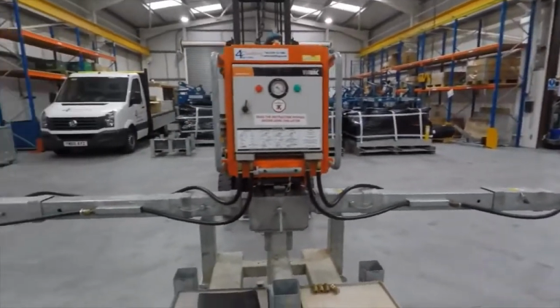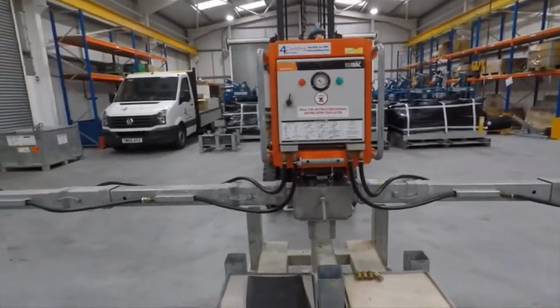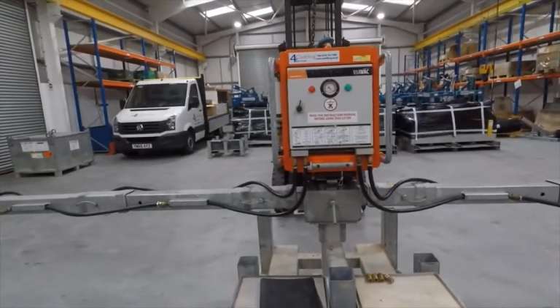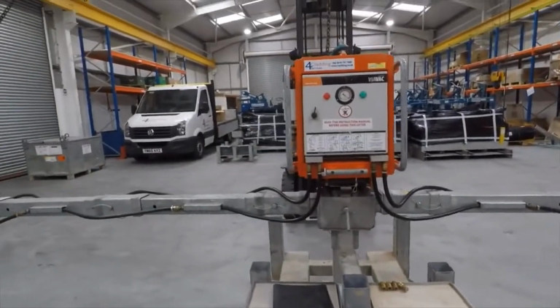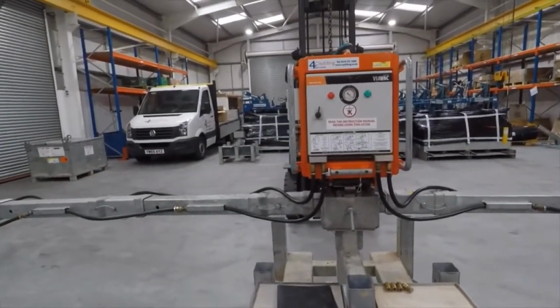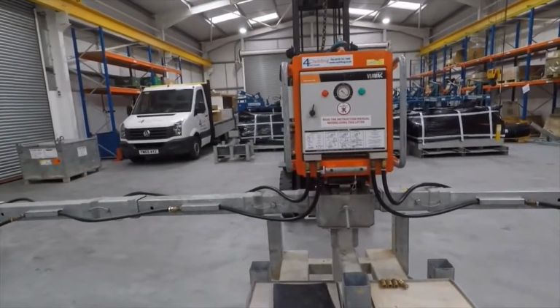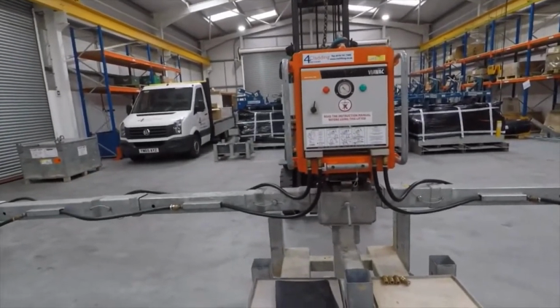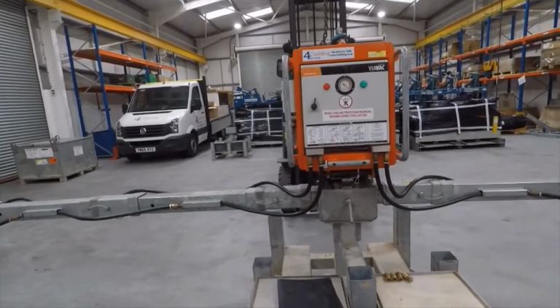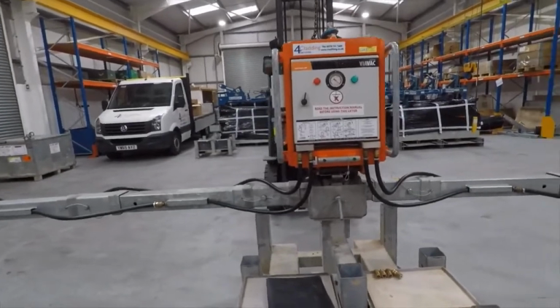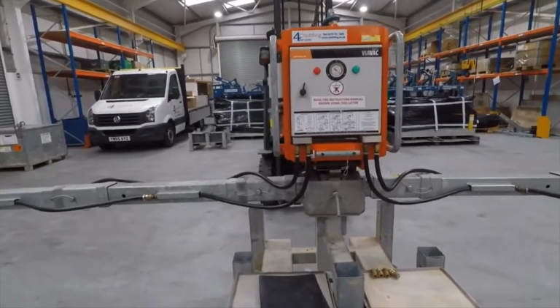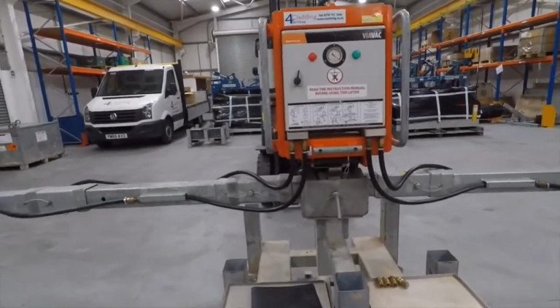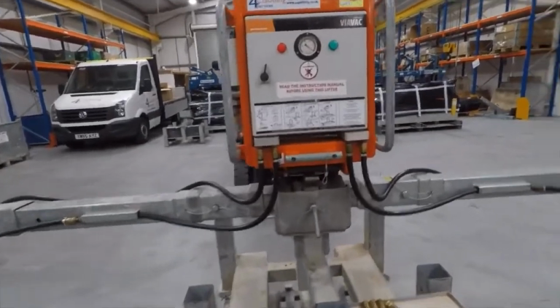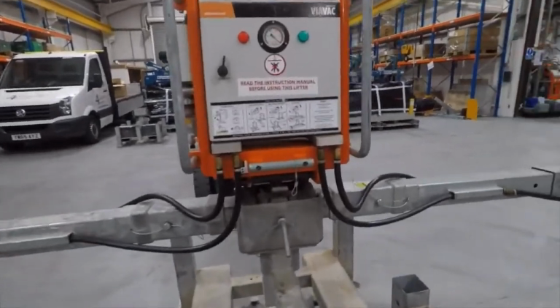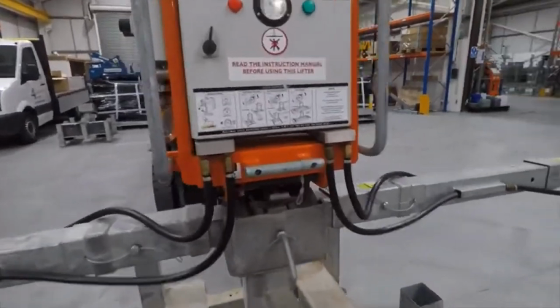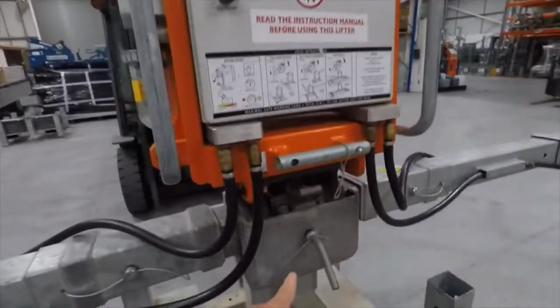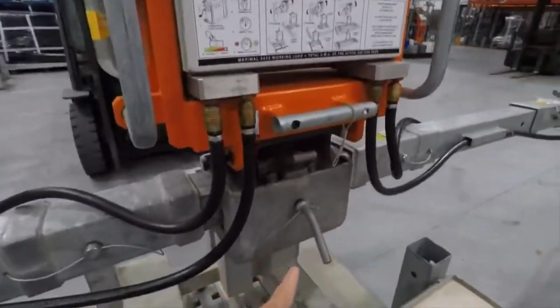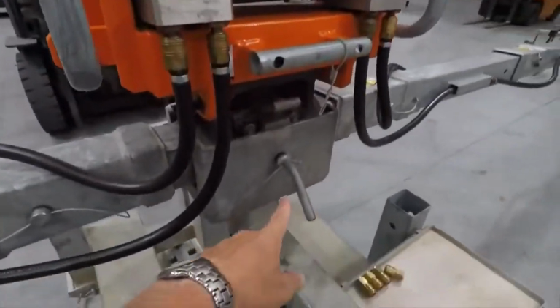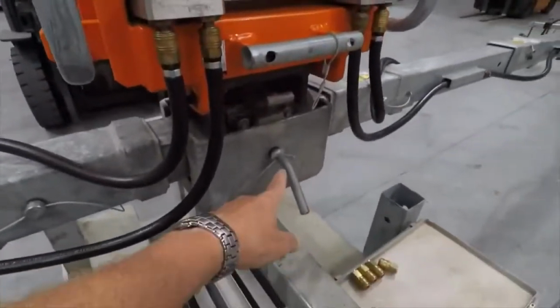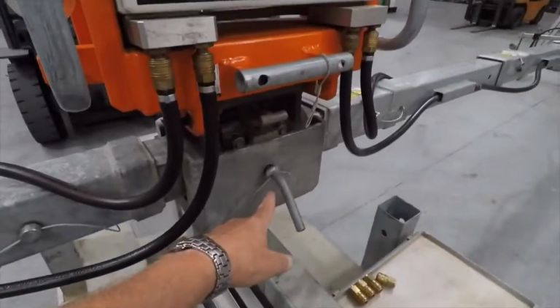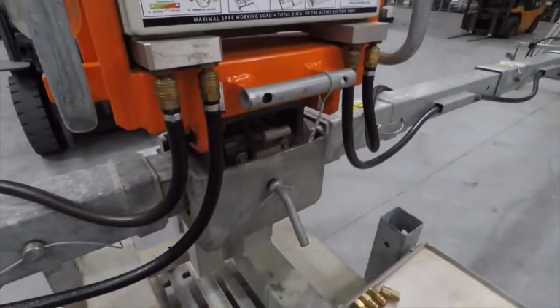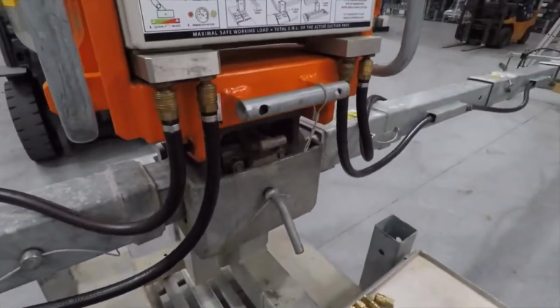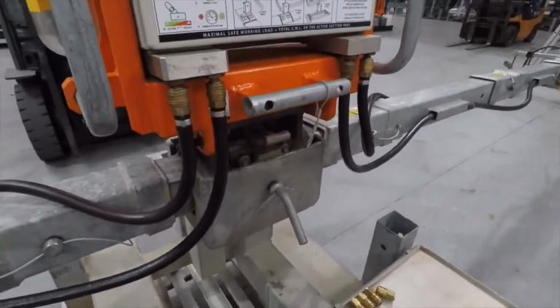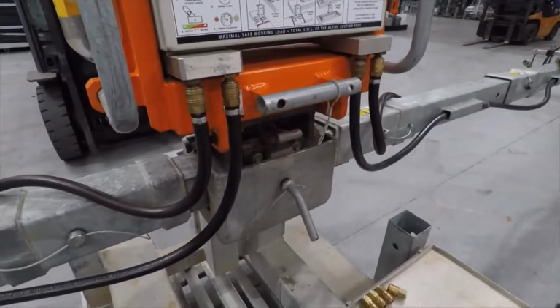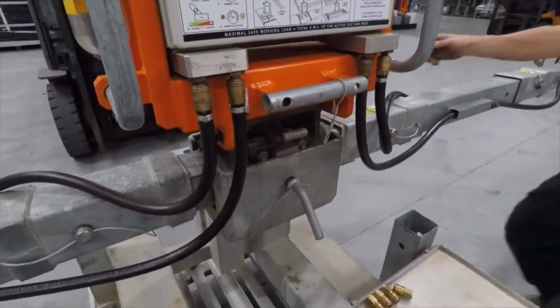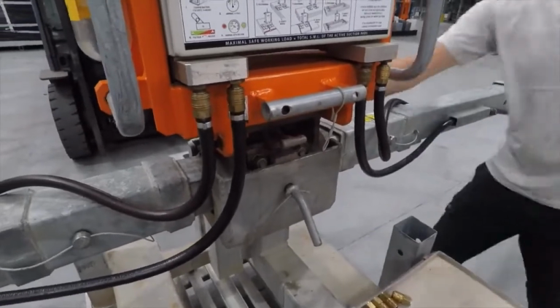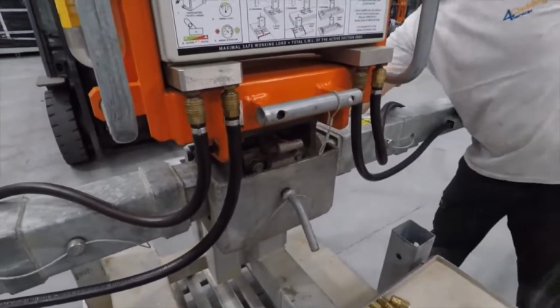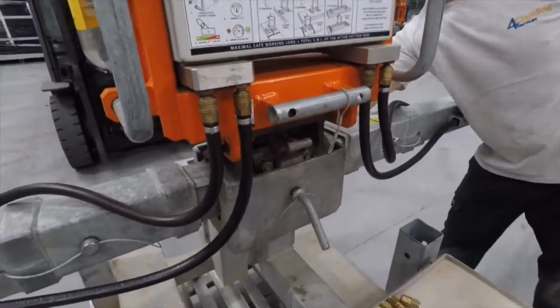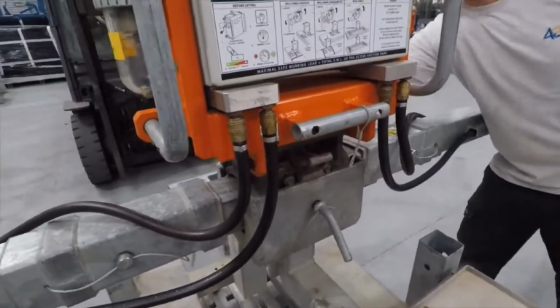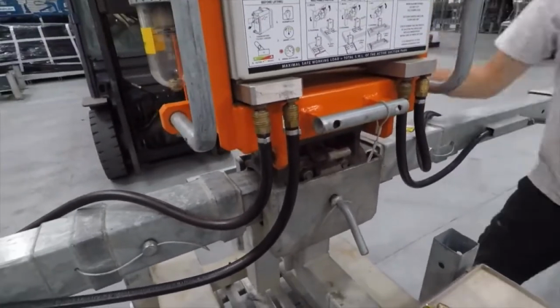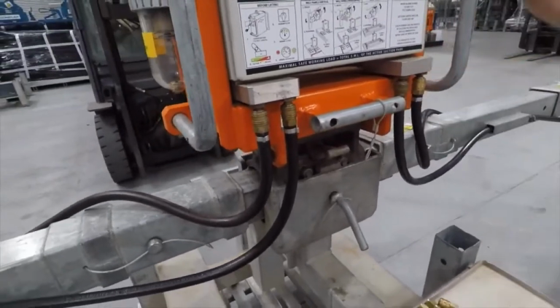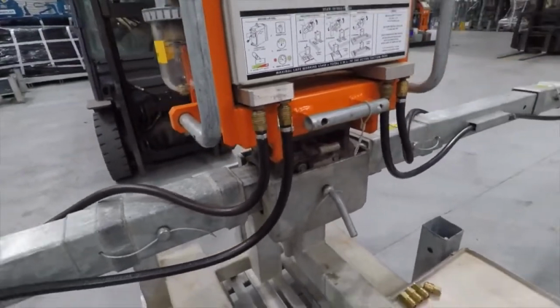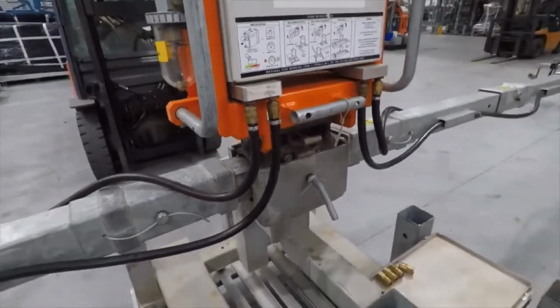We're ready to hoist the machine out of the cradle. The machine is retained in the cradle with a locking pin. It's got an R-clip on the back. If you pull the clip out, the pin will just slide out.